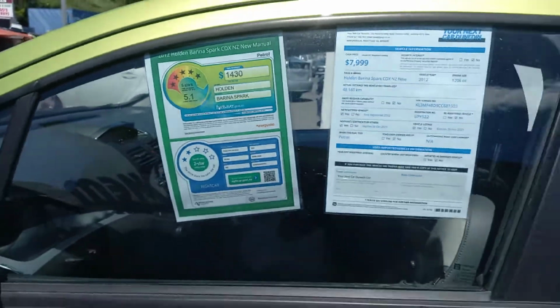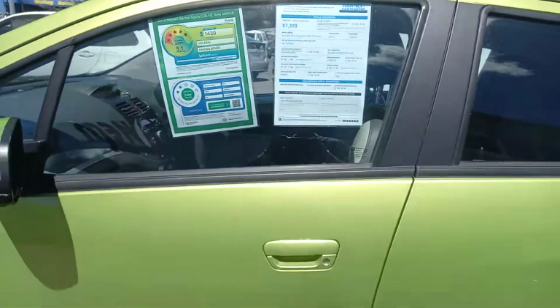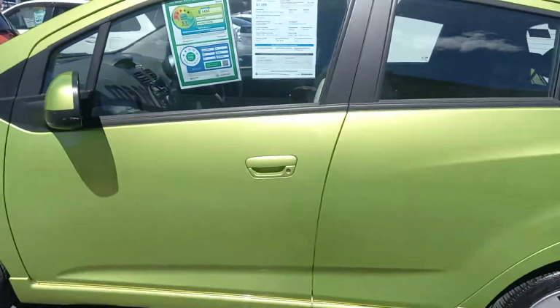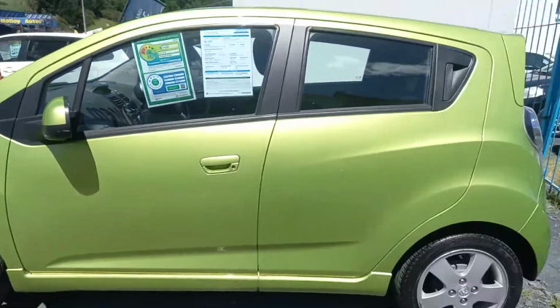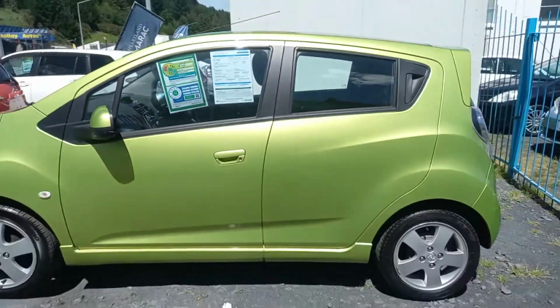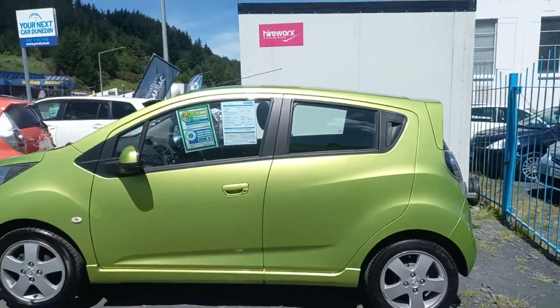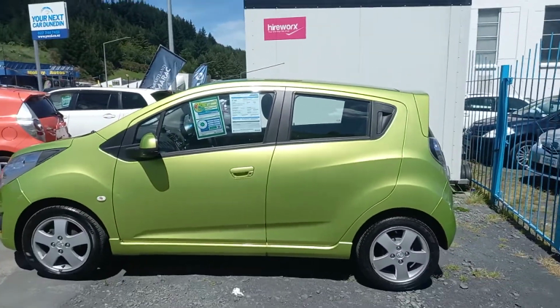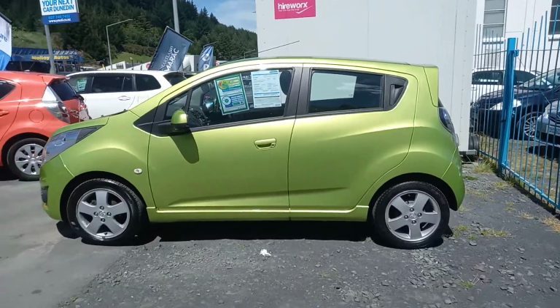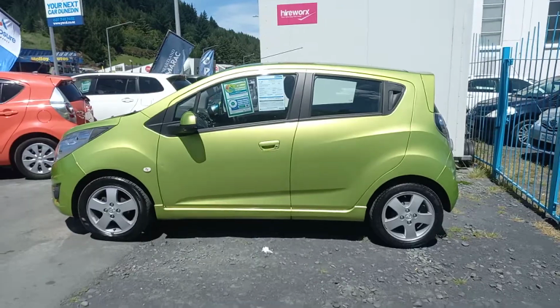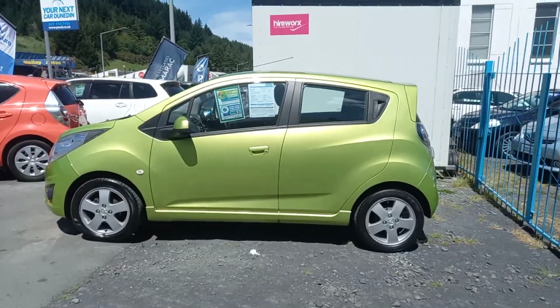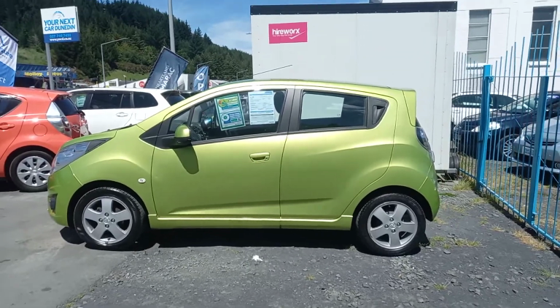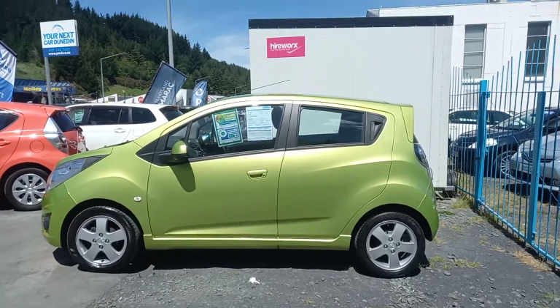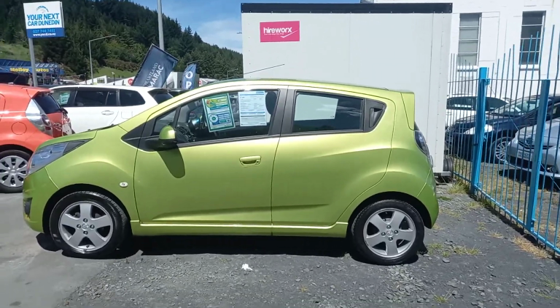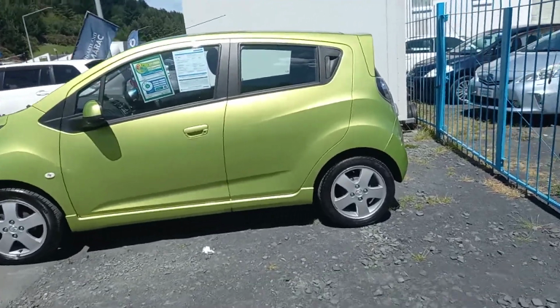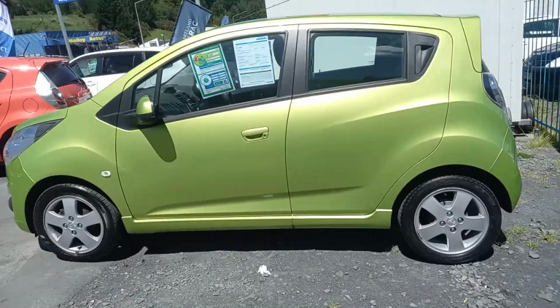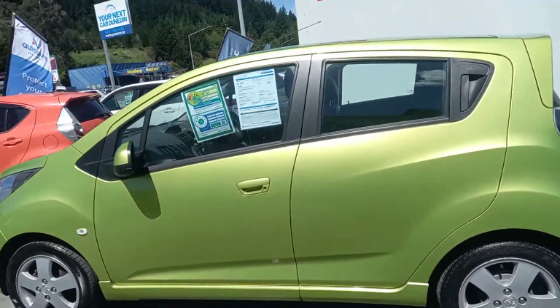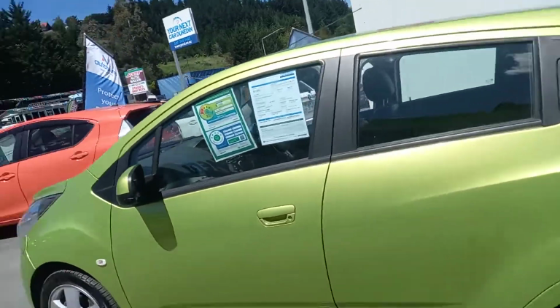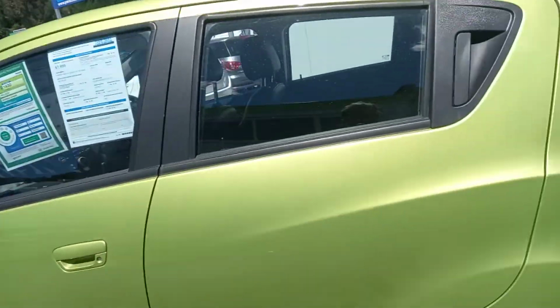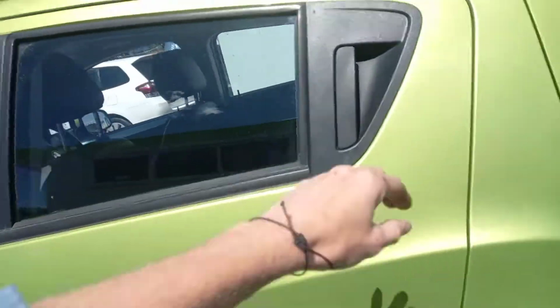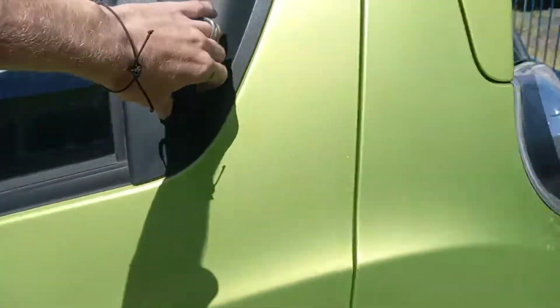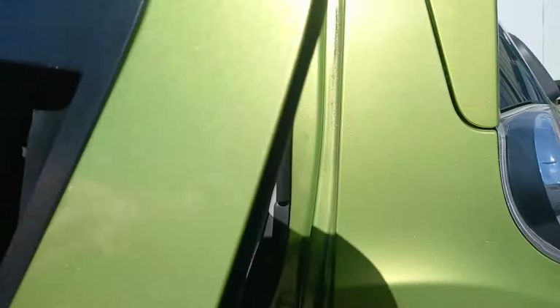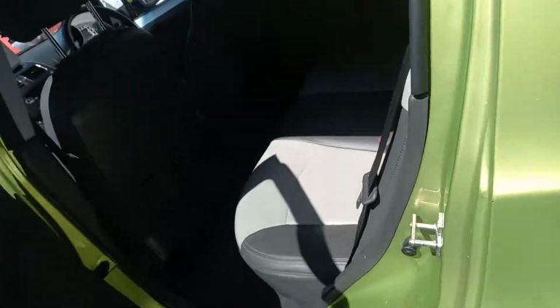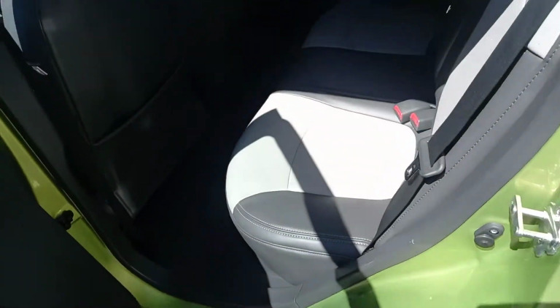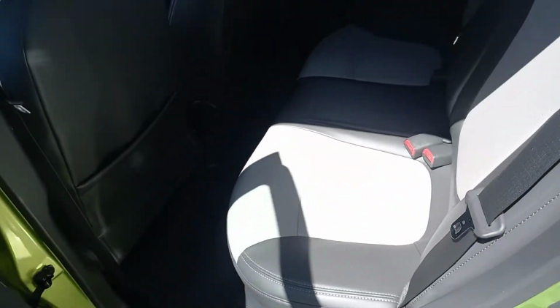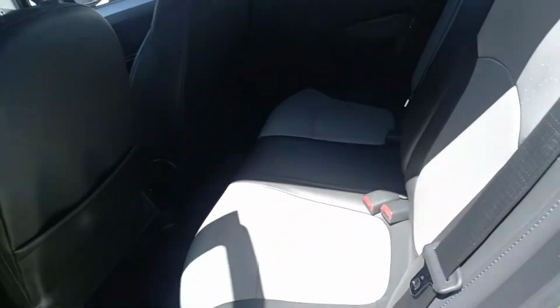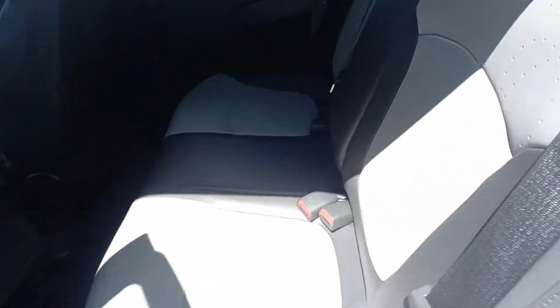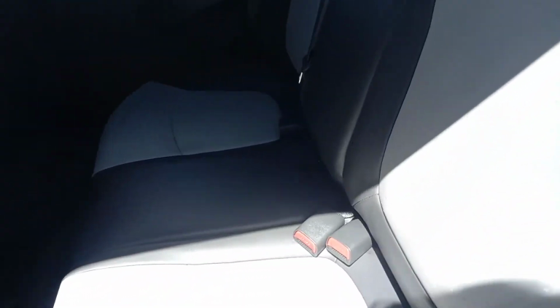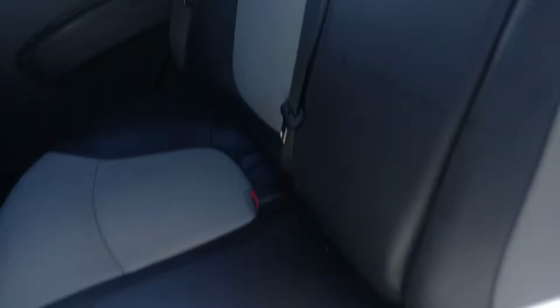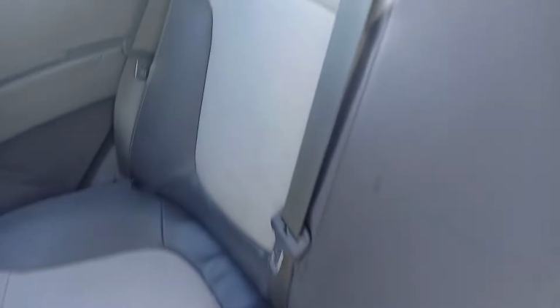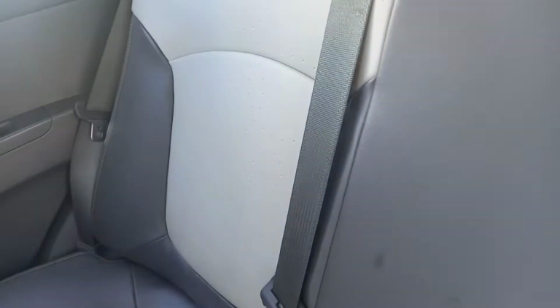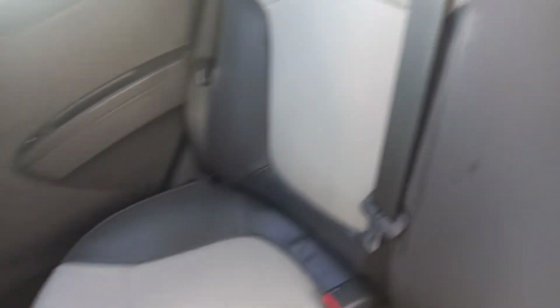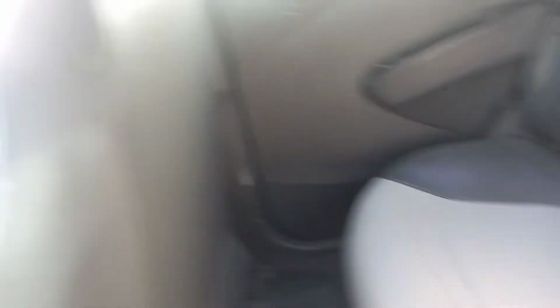Really good things about this — they're nice and easy to park. You won't lose it in the car park with the nice bright colour. It's got a nice two-tone interior as well, and a three-point seat belt there in the back too.